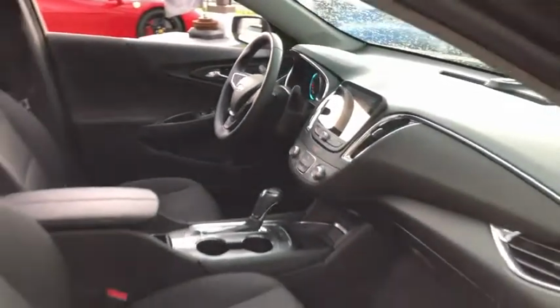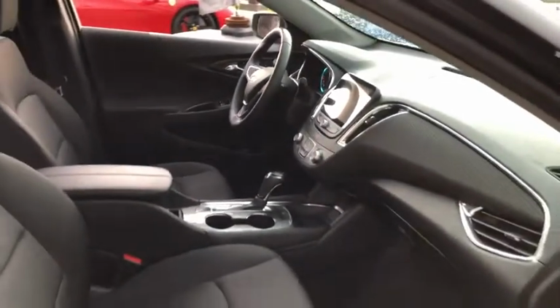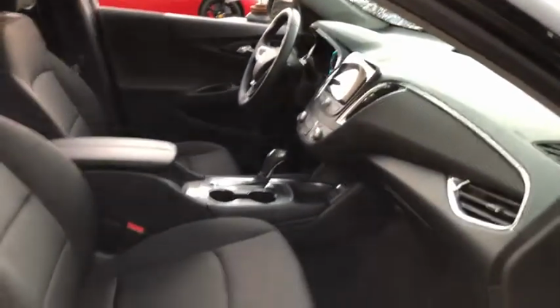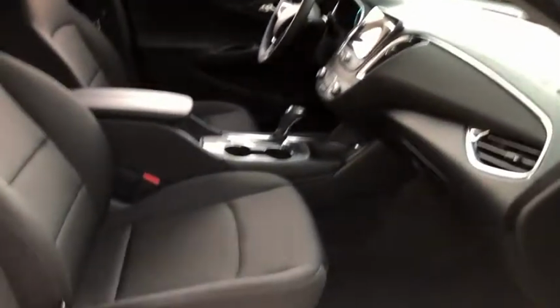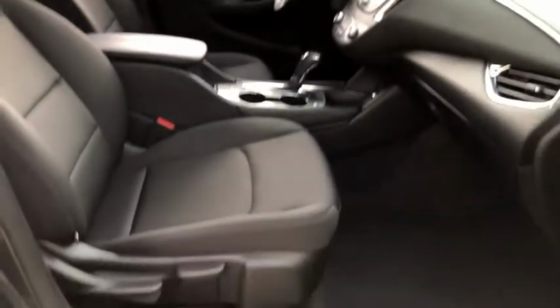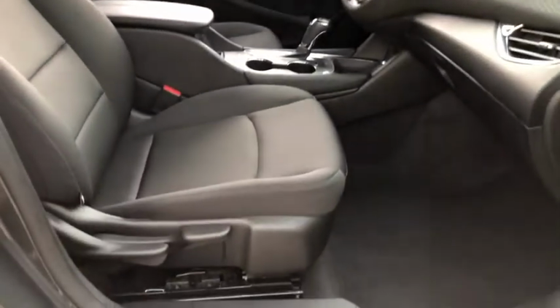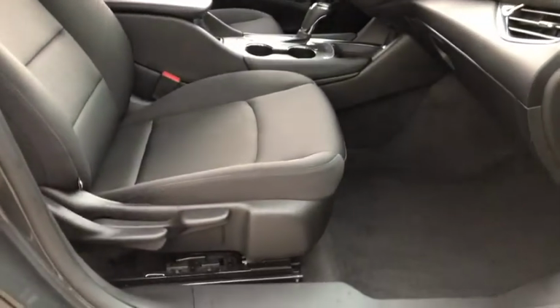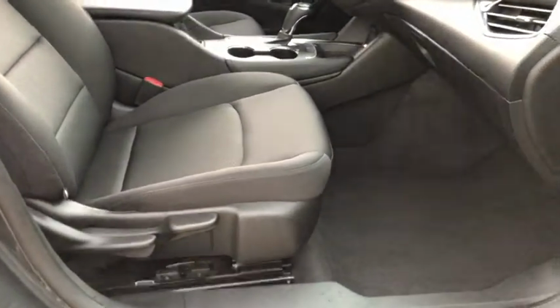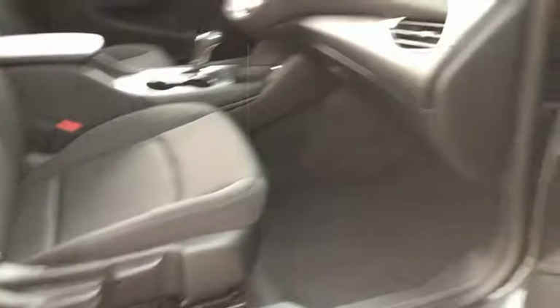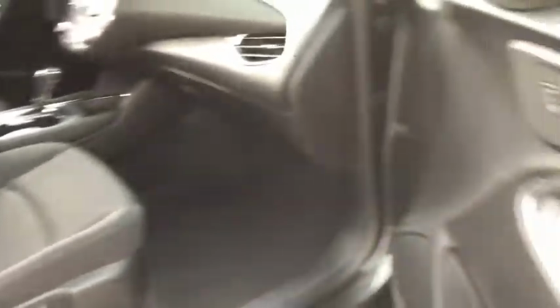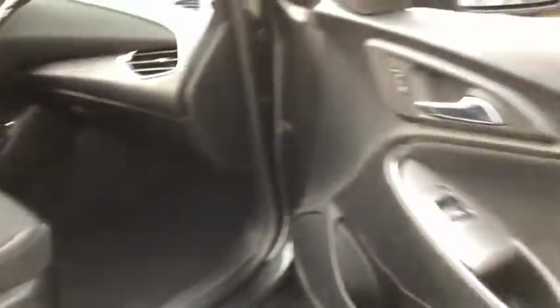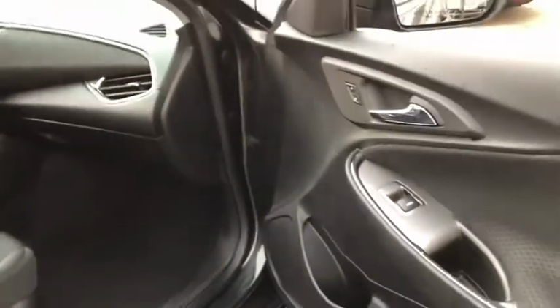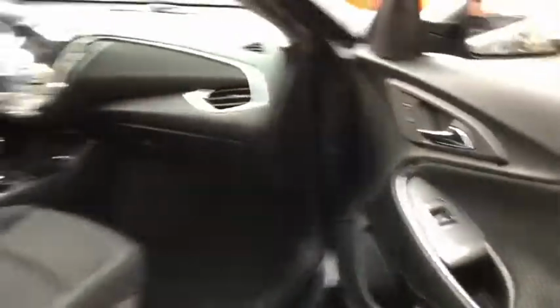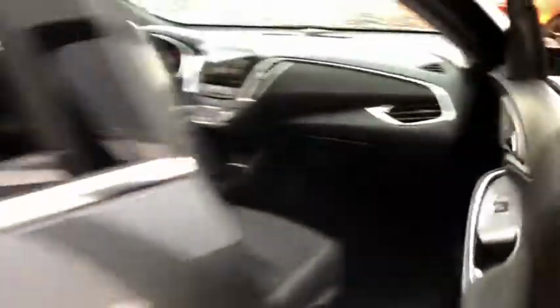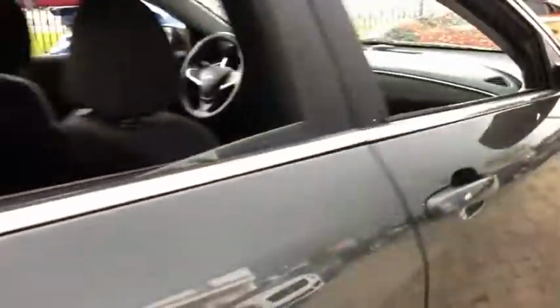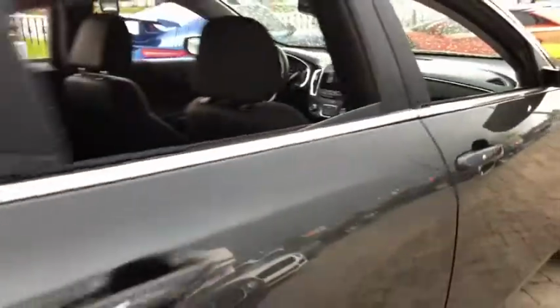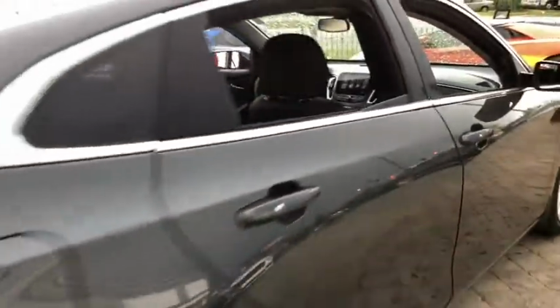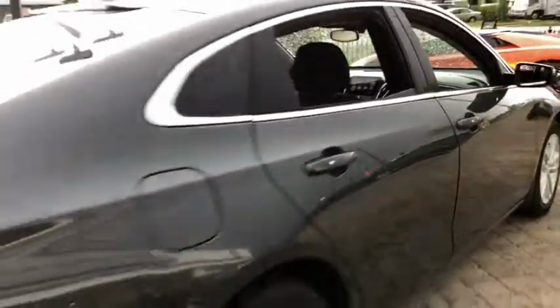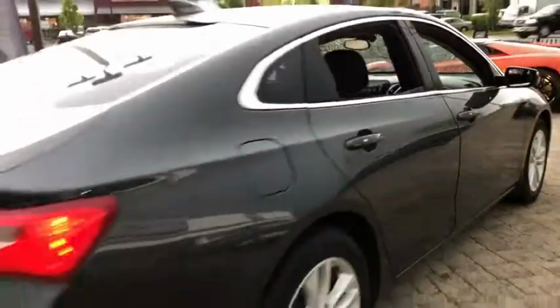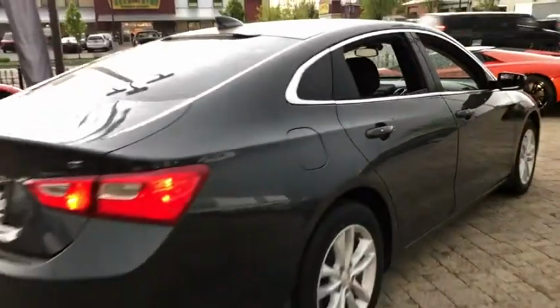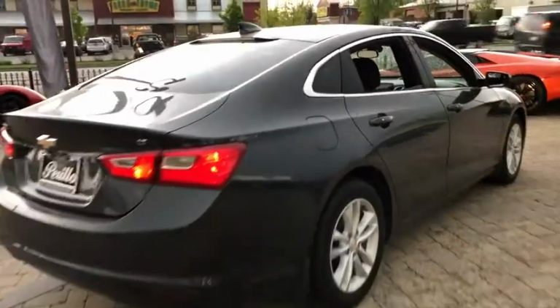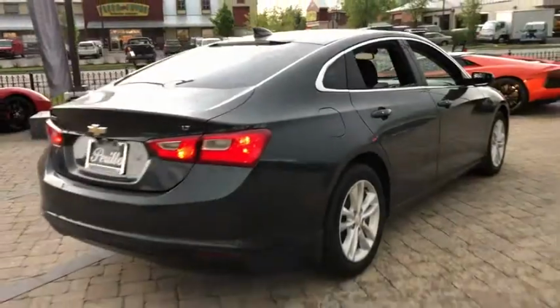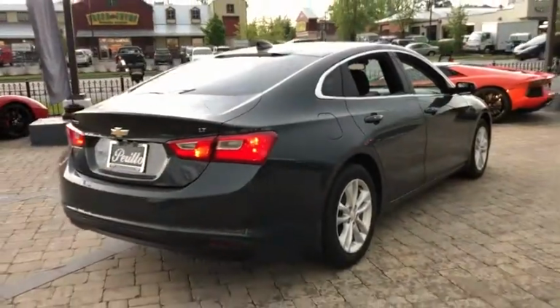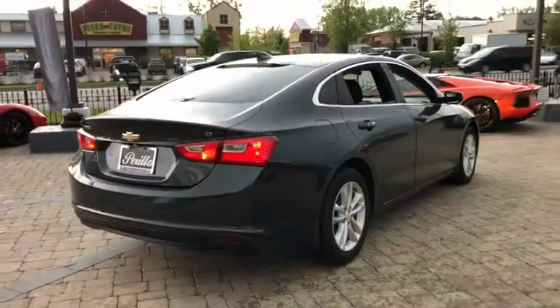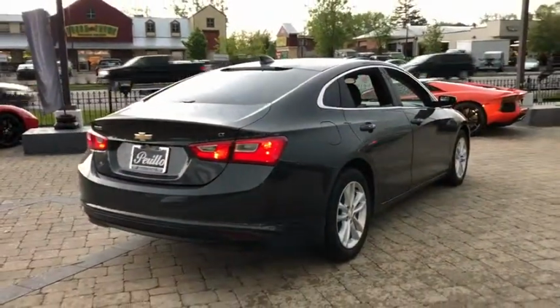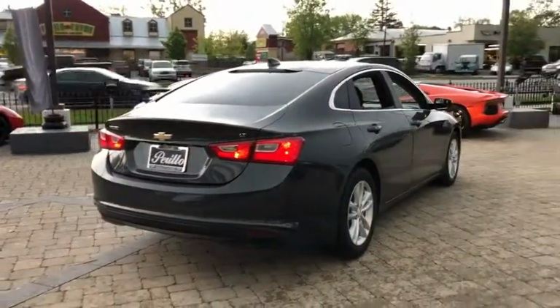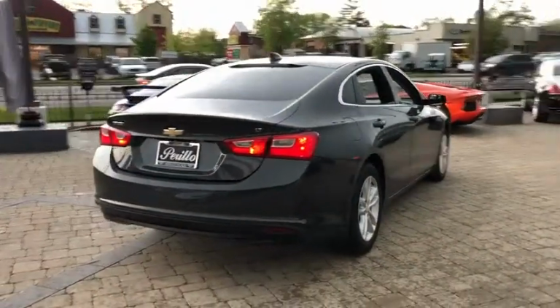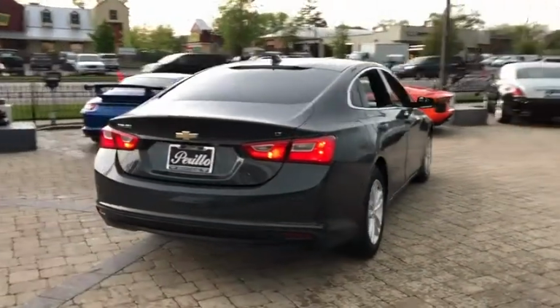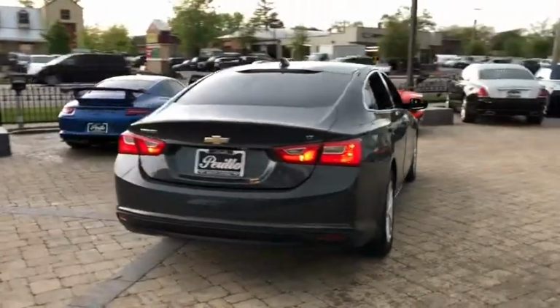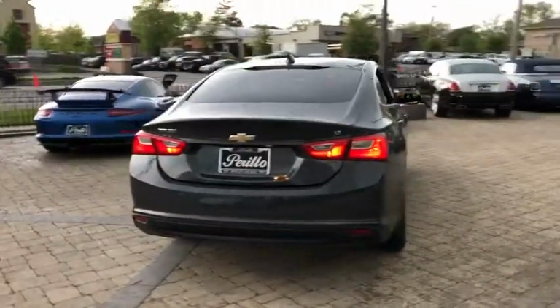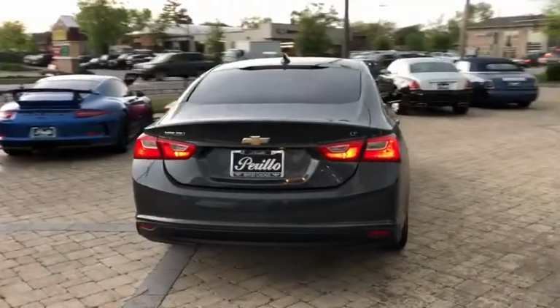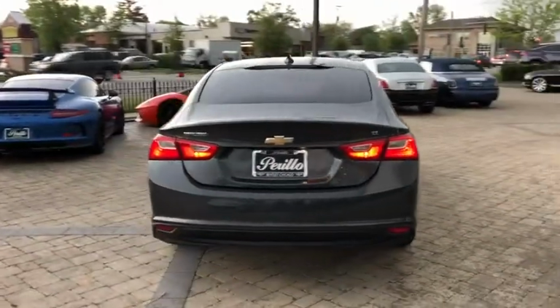Bluetooth, adjustable steering wheel, floor mats, cruise control, four-wheel disc brakes, keyless start, aluminum wheels, rear defrost, AM-FM stereo radio, front-wheel drive, power door locks, MP3 player.